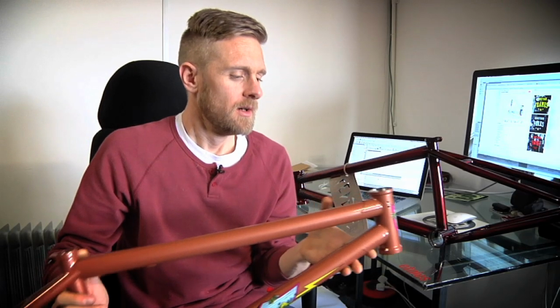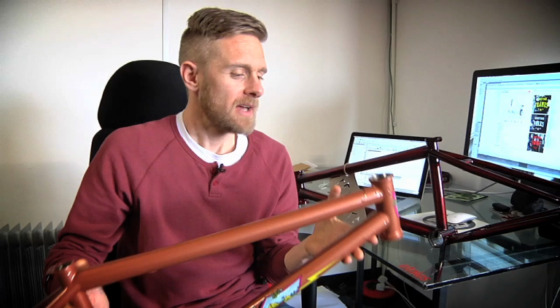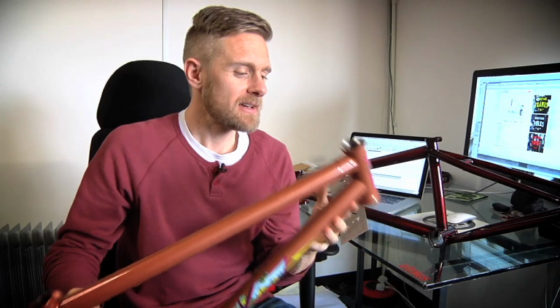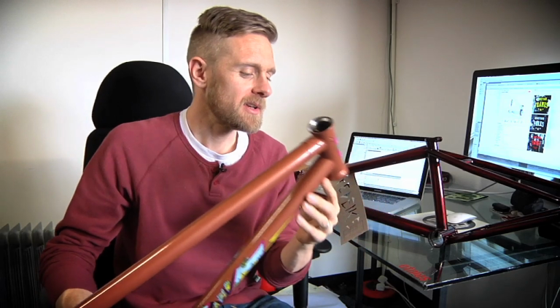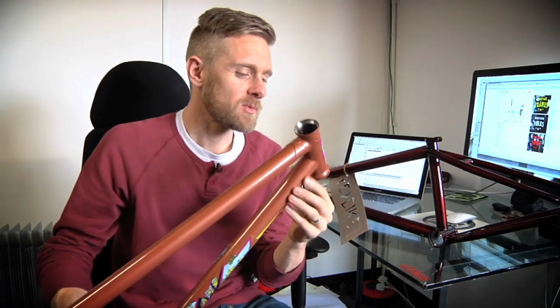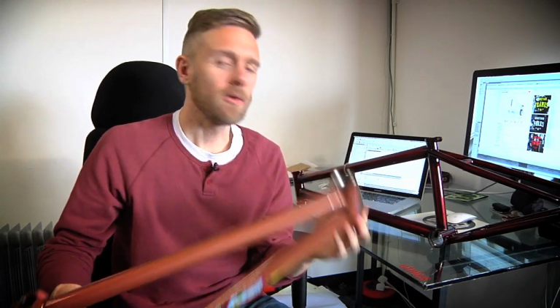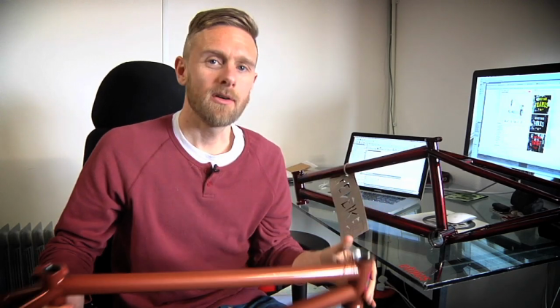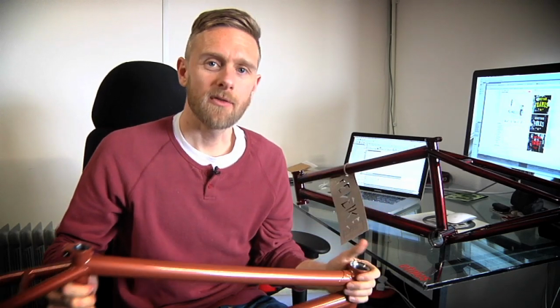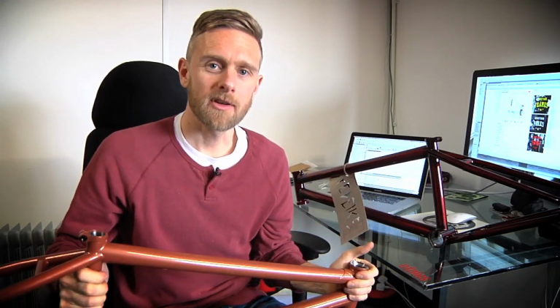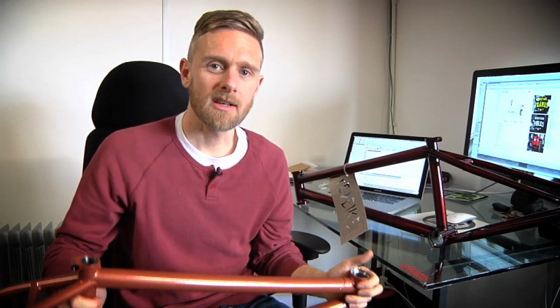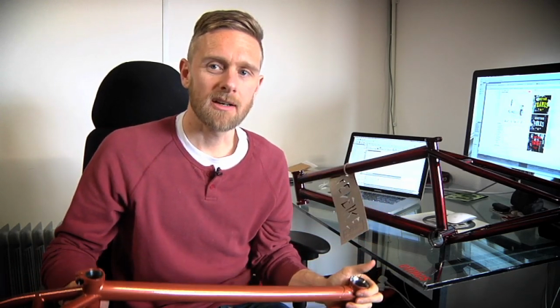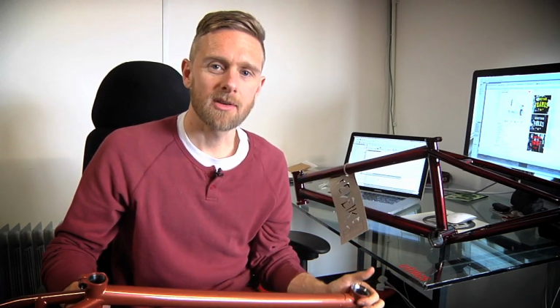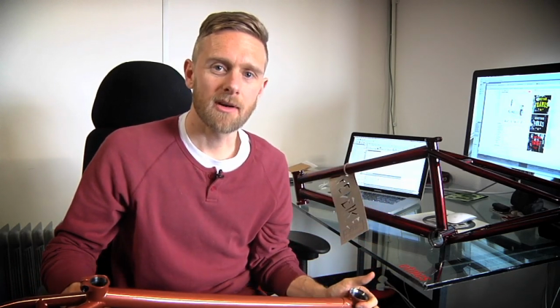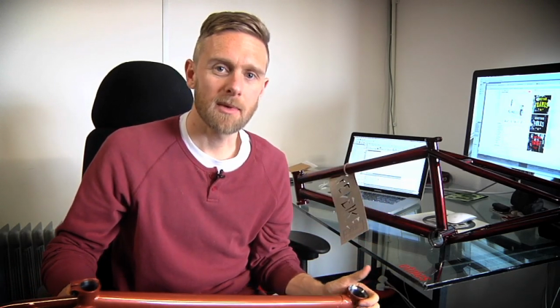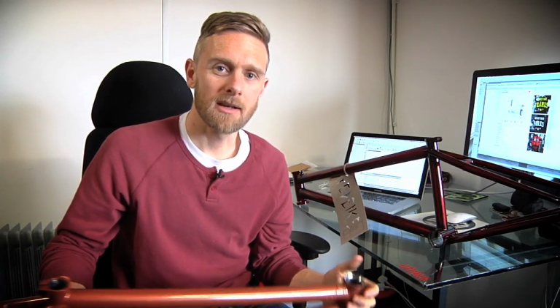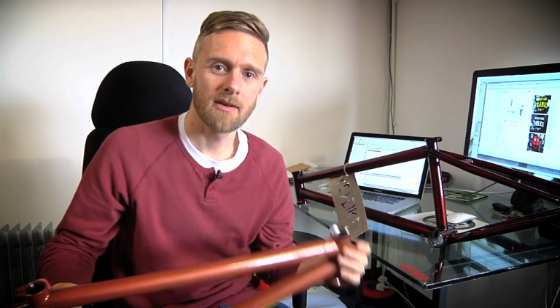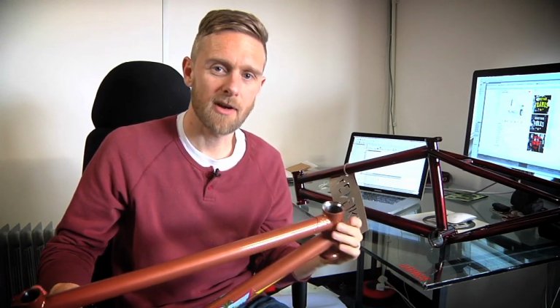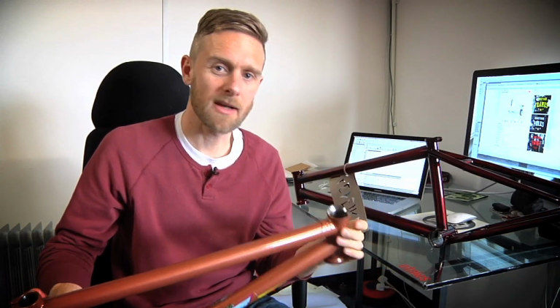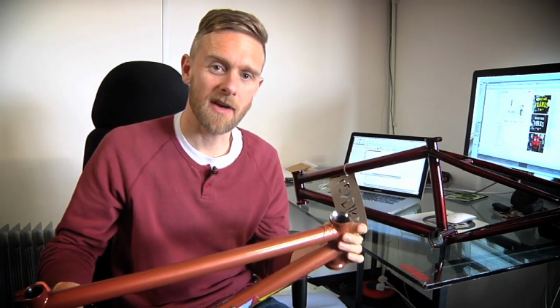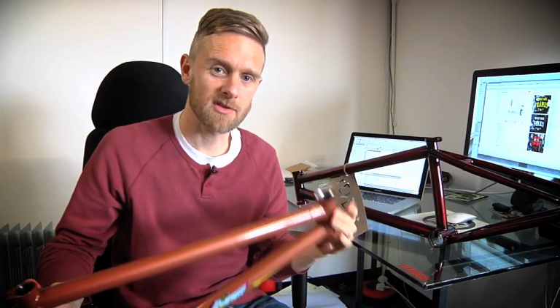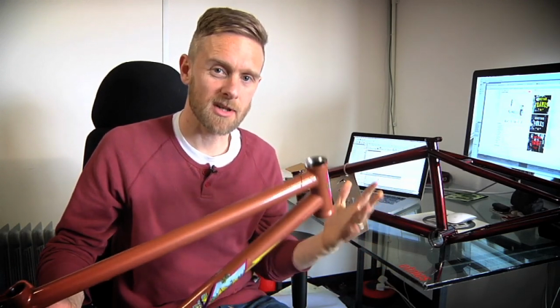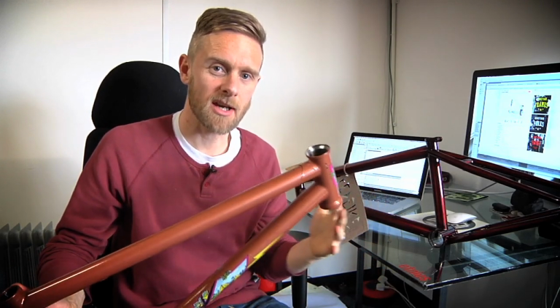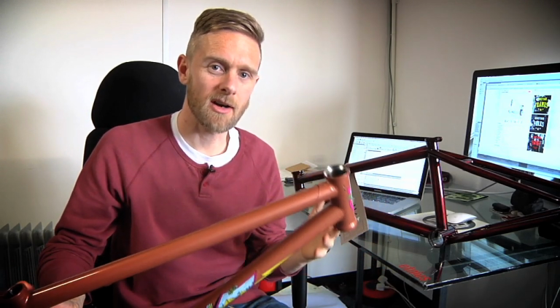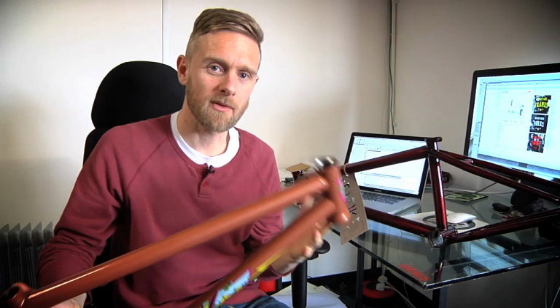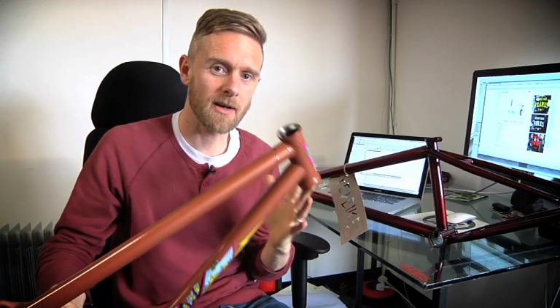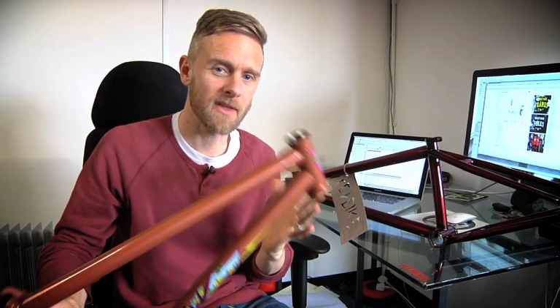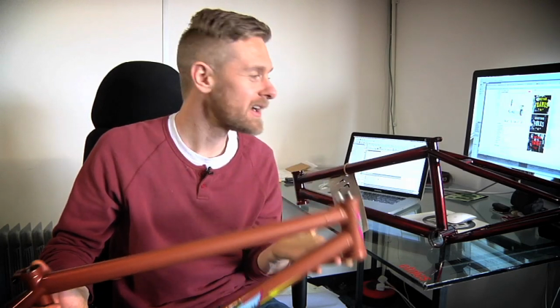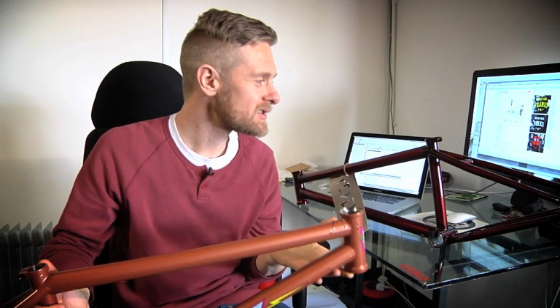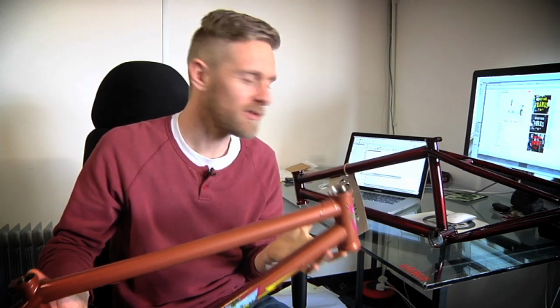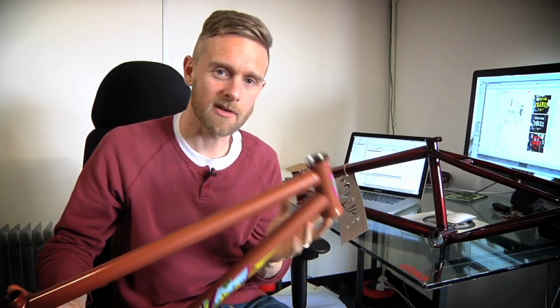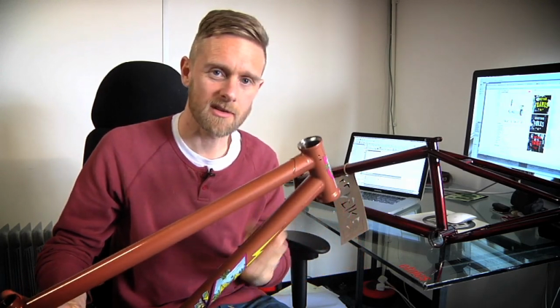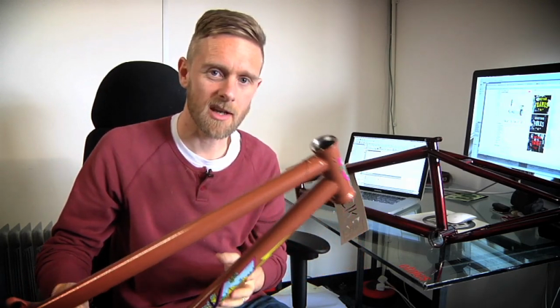S&M is well known for its in-house American-made frame manufacturing, so we're going to check out a couple of their latest offerings today.